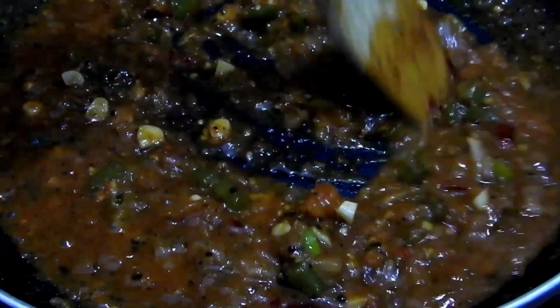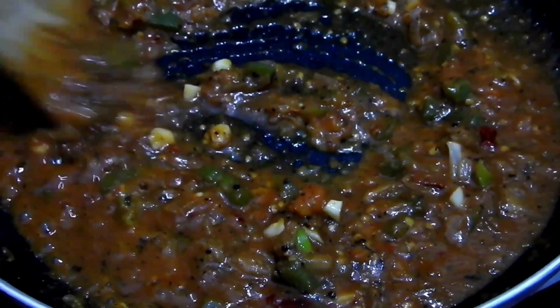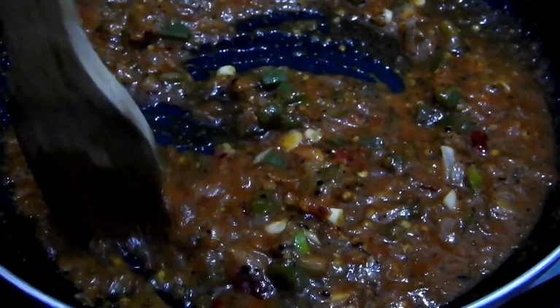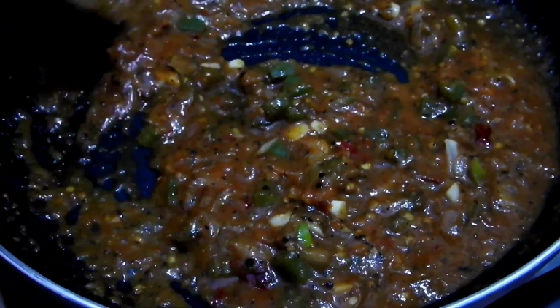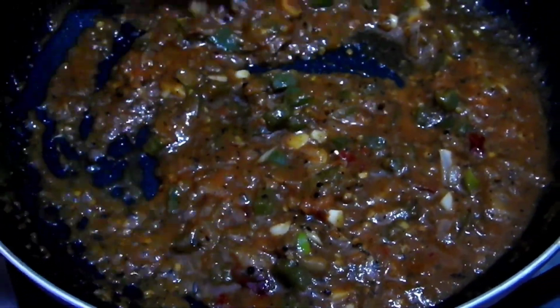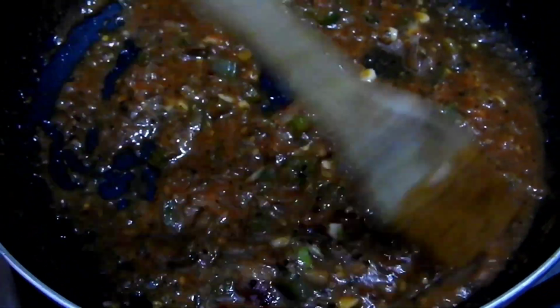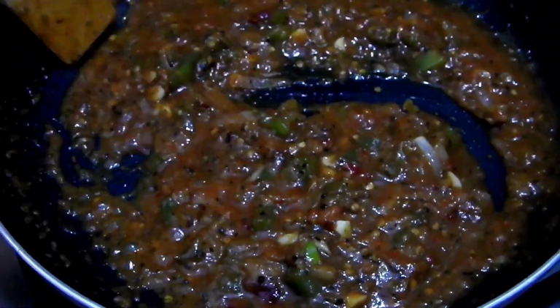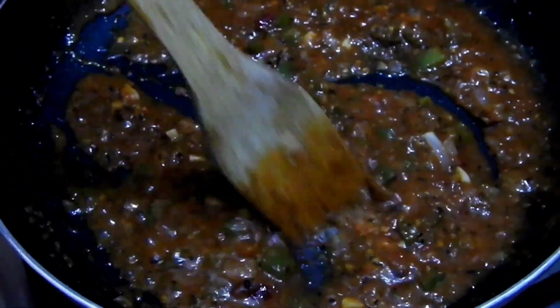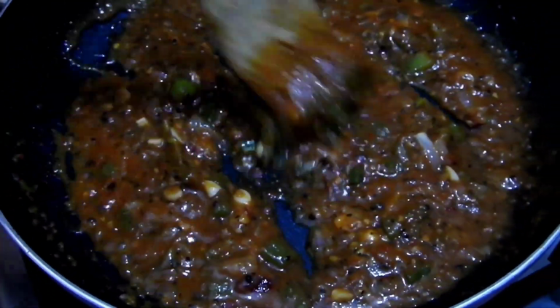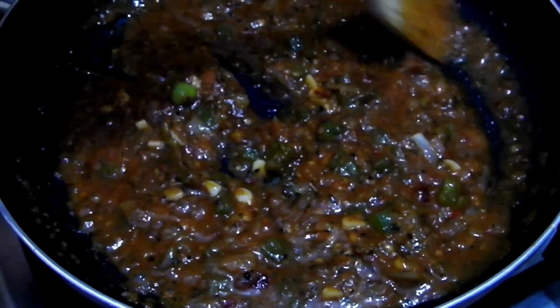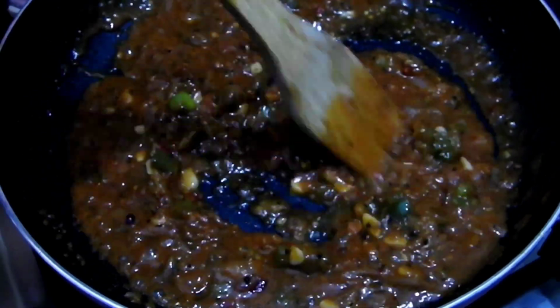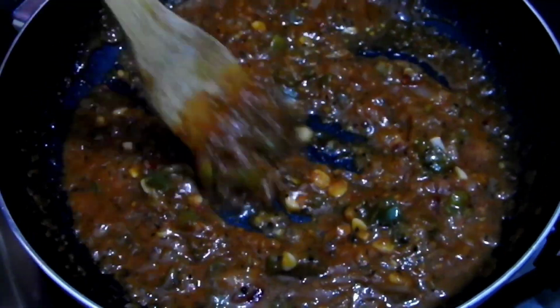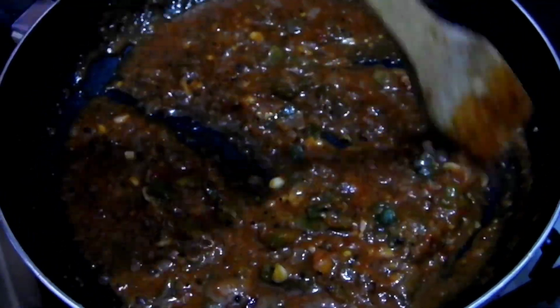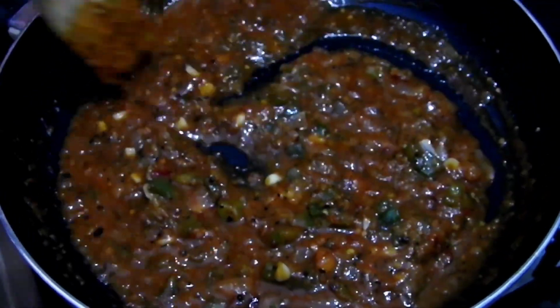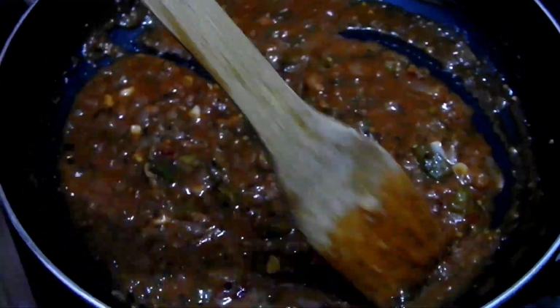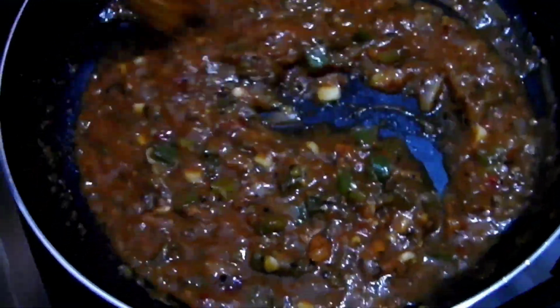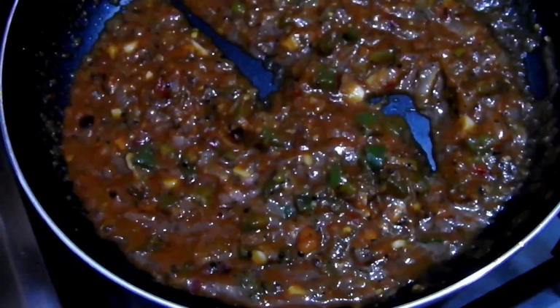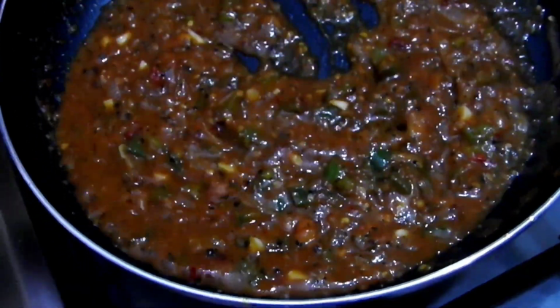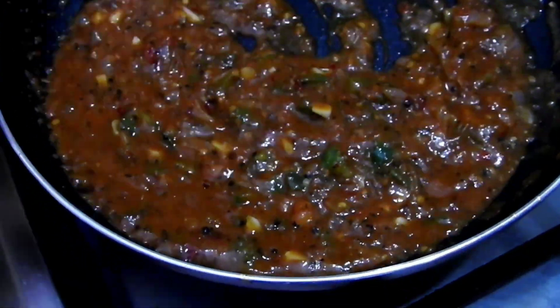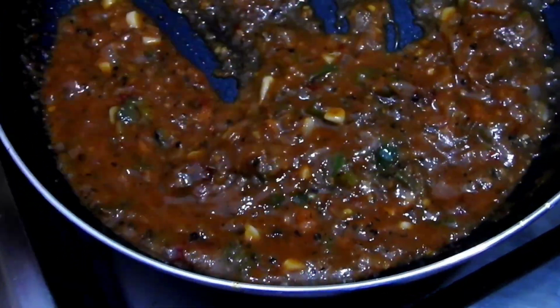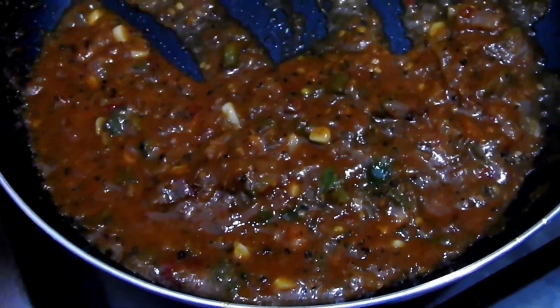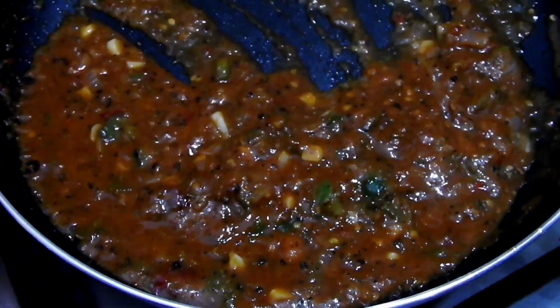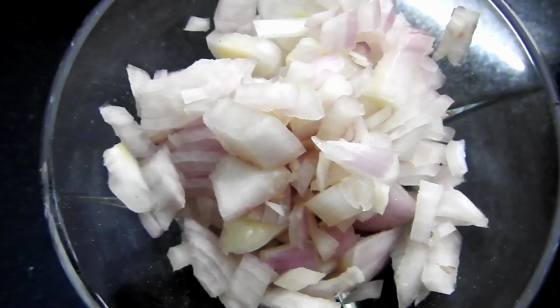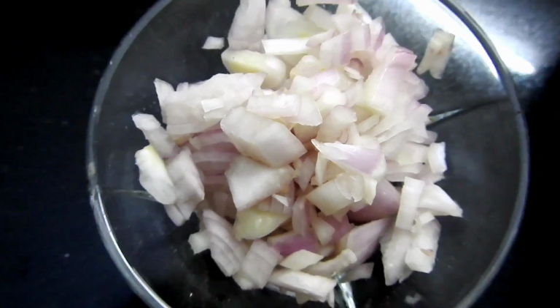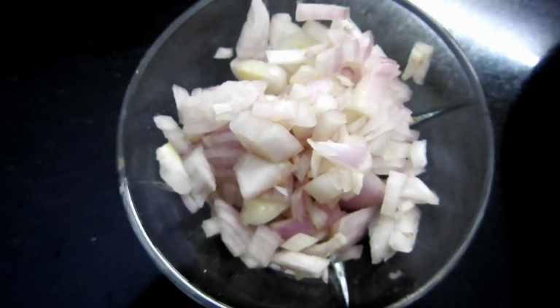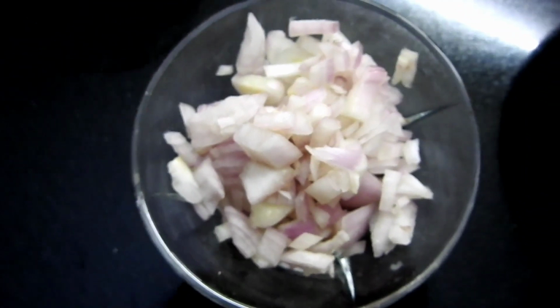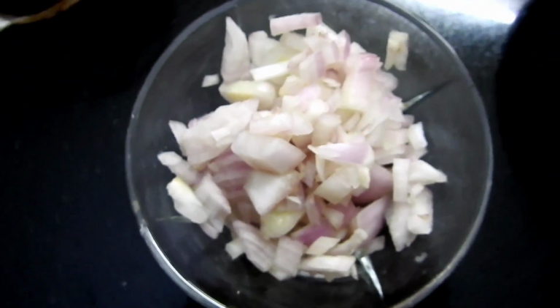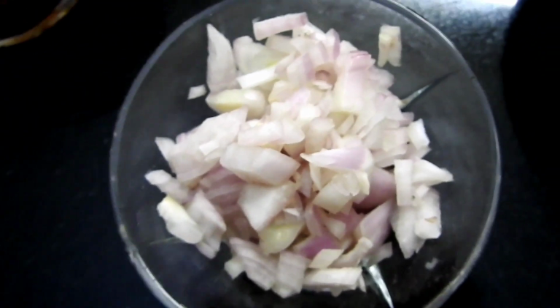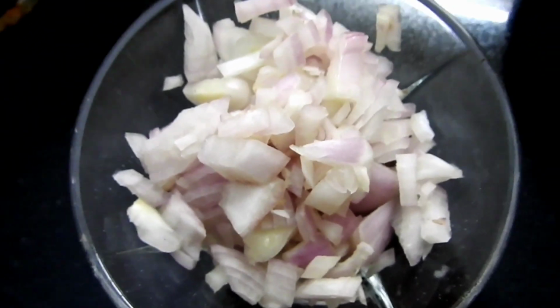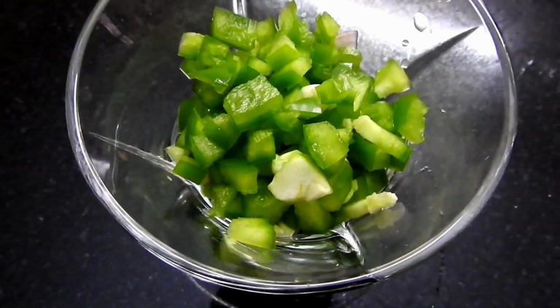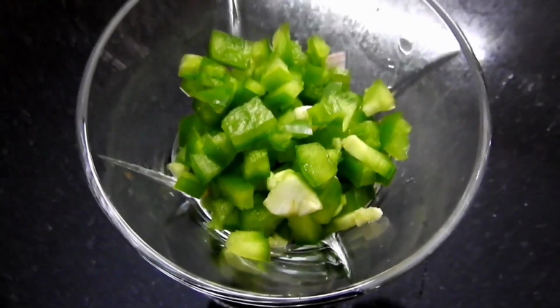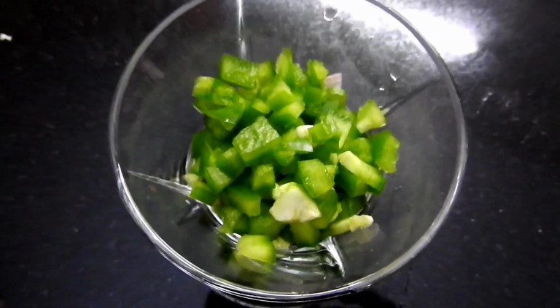Now we have the pizza sauce ready. Now we have the pizza base on the top.